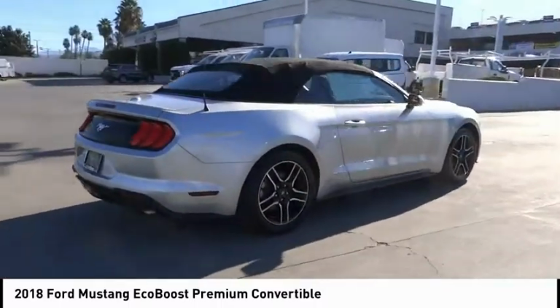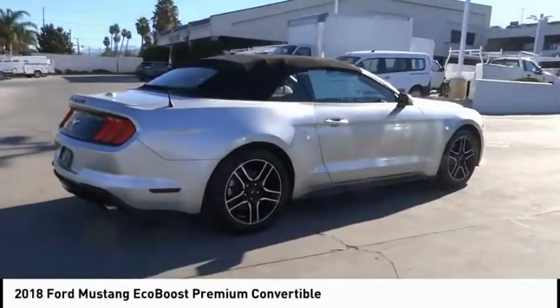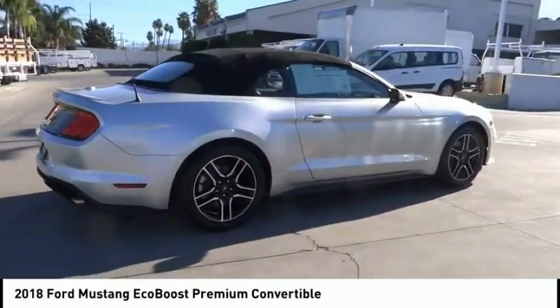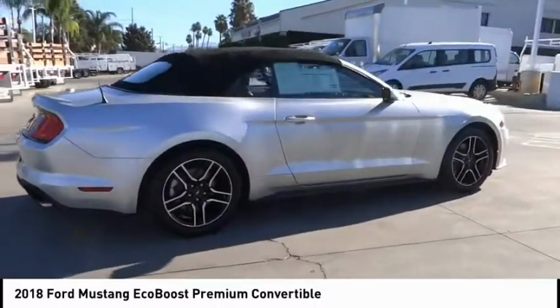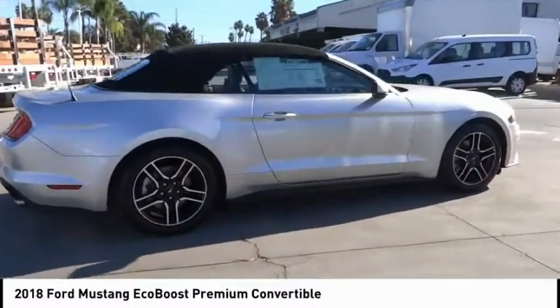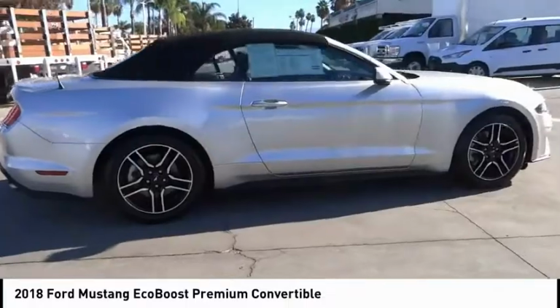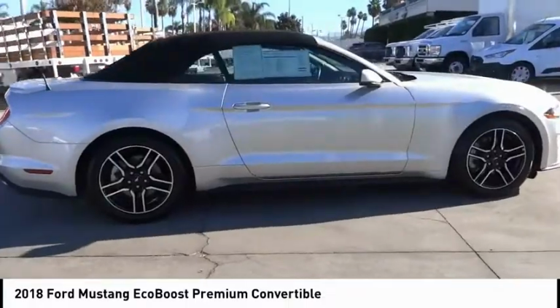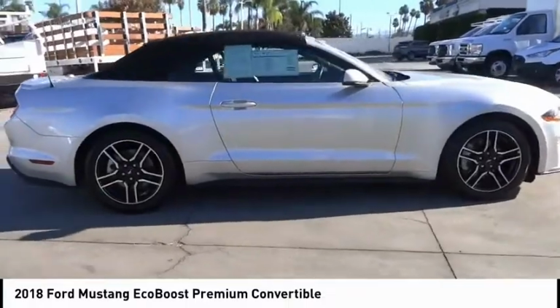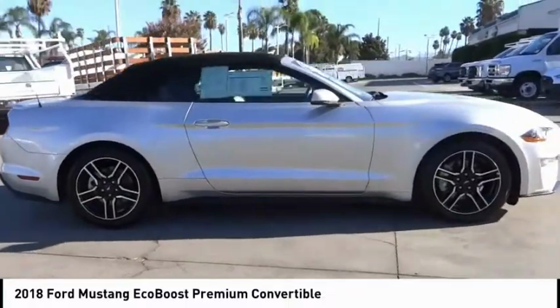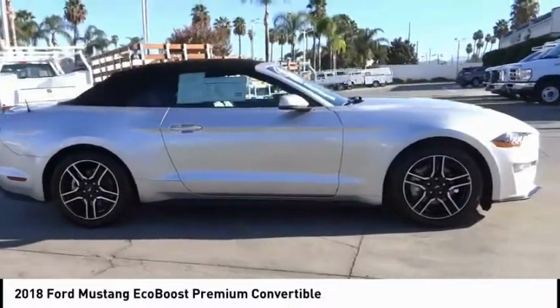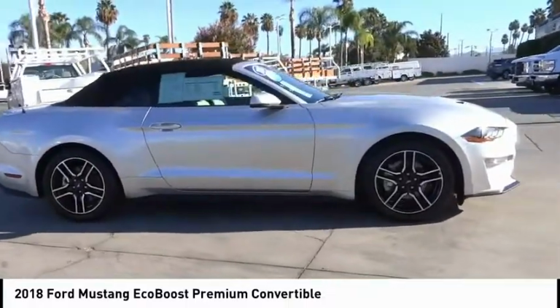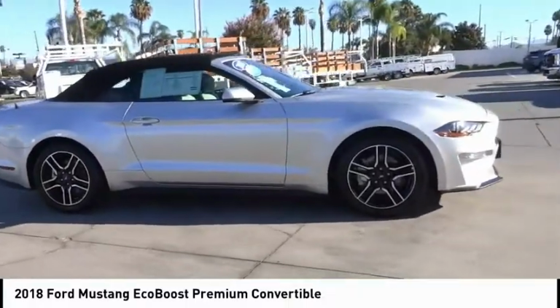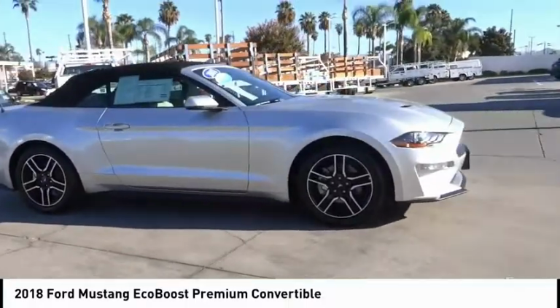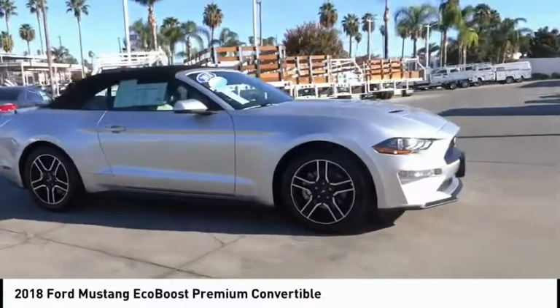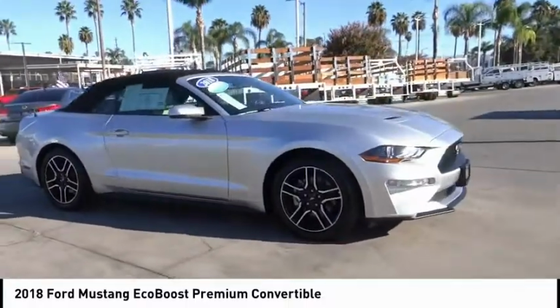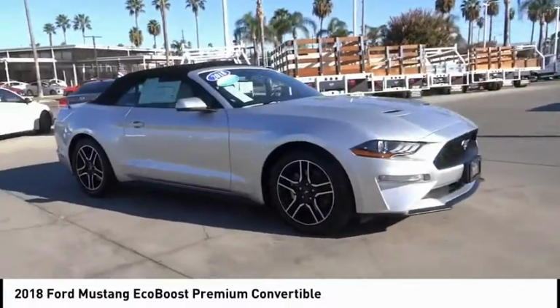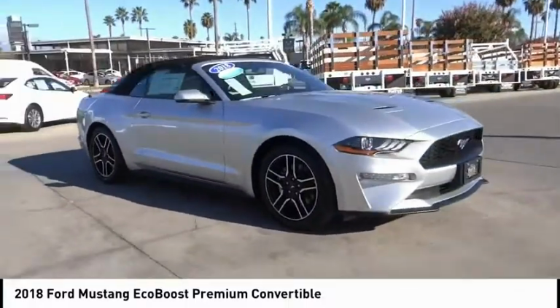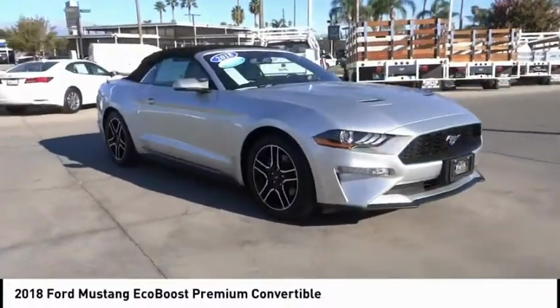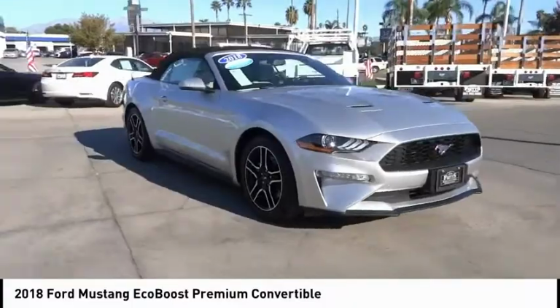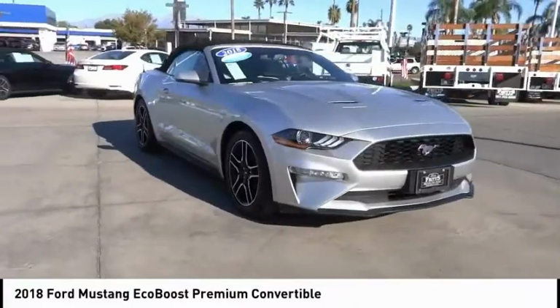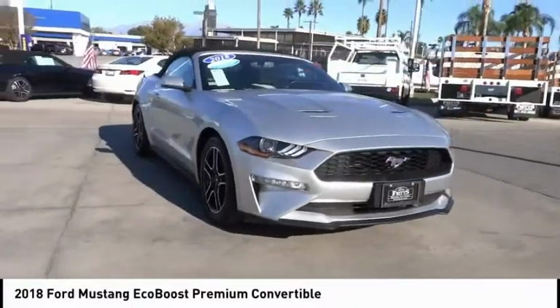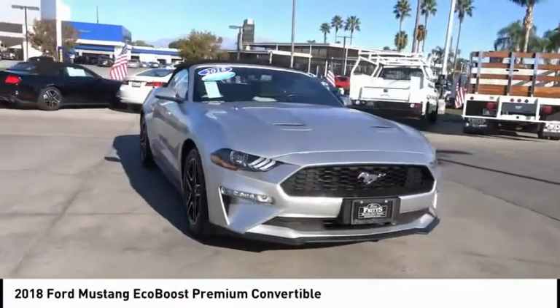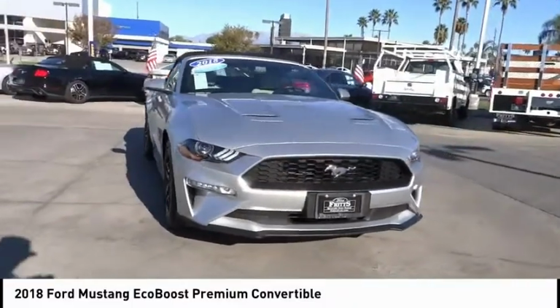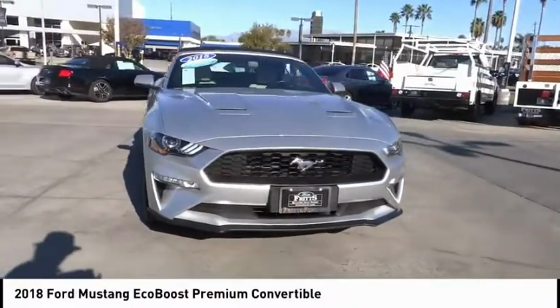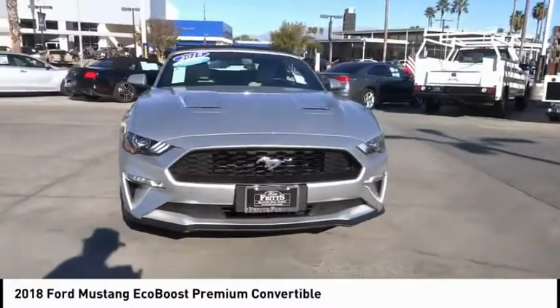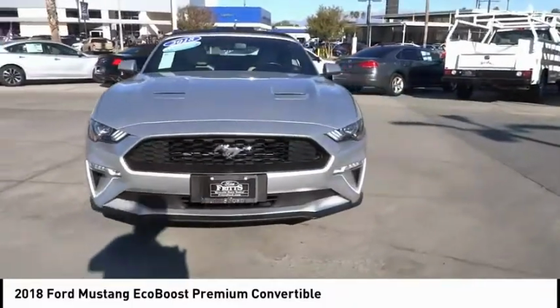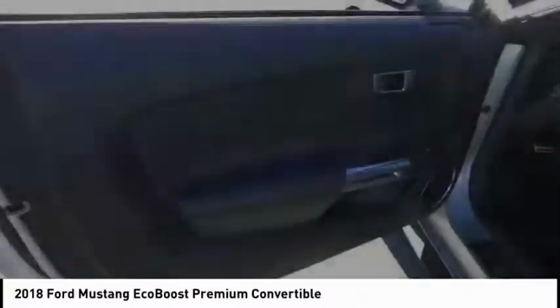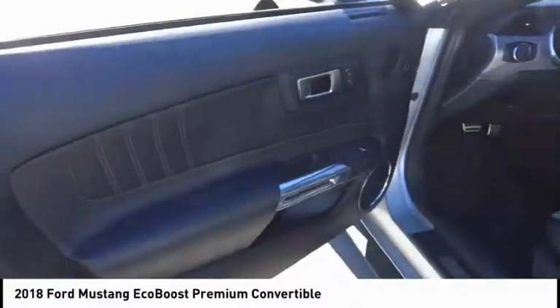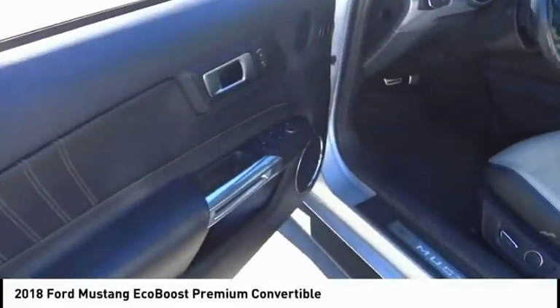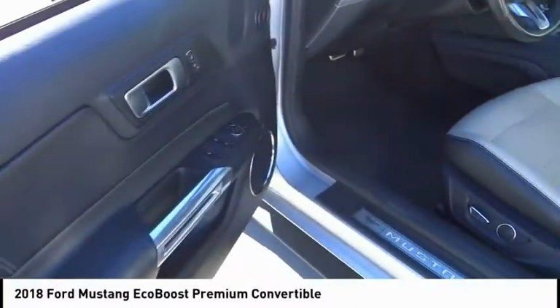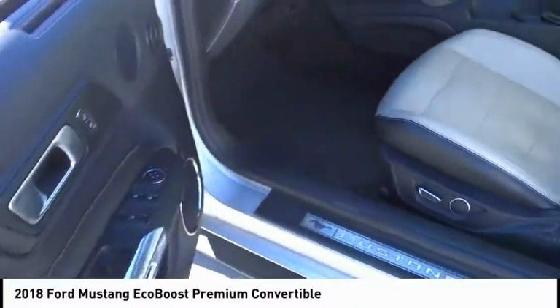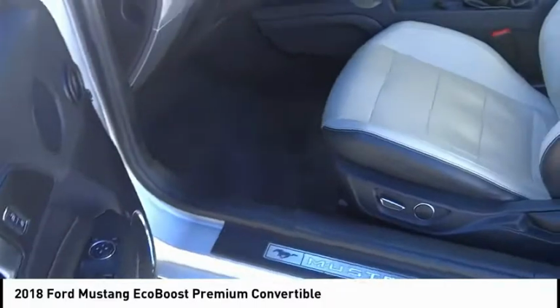Bluetooth, air conditioning, alloy wheels, cruise control, power windows, power locks, leather seats. Wouldn't you look great in this vehicle? Stop in today and see for yourself.